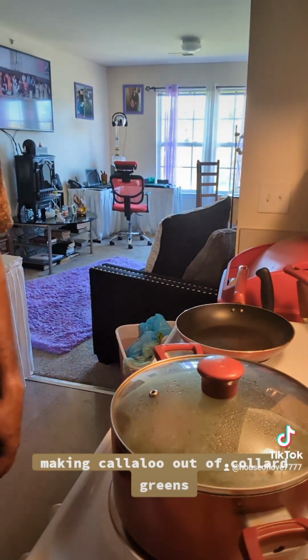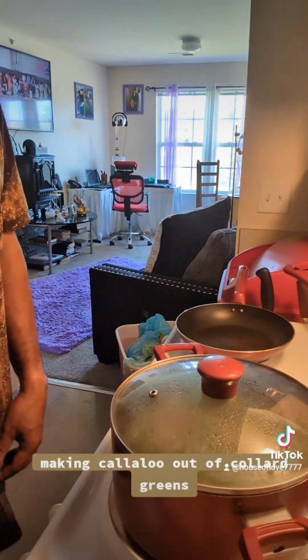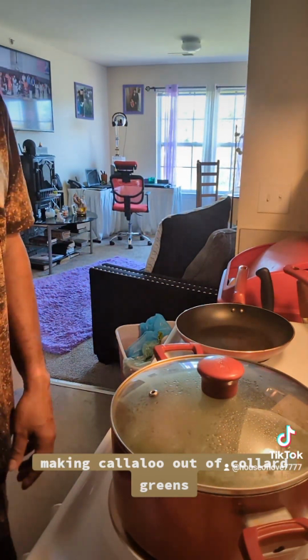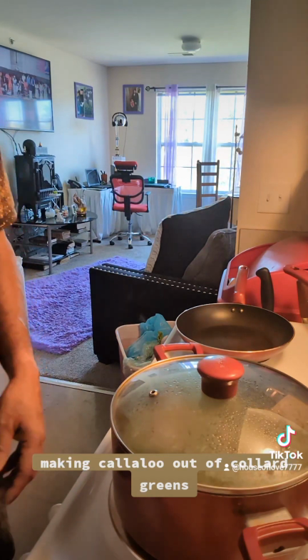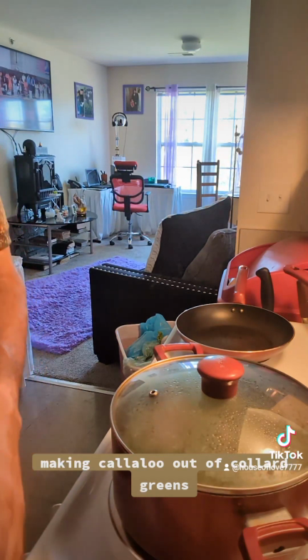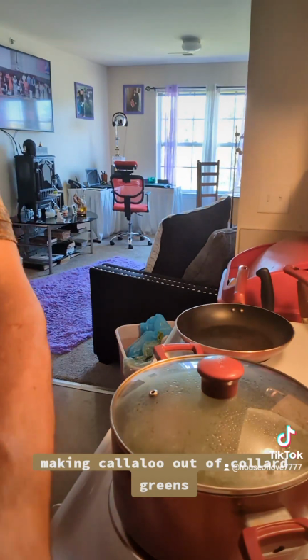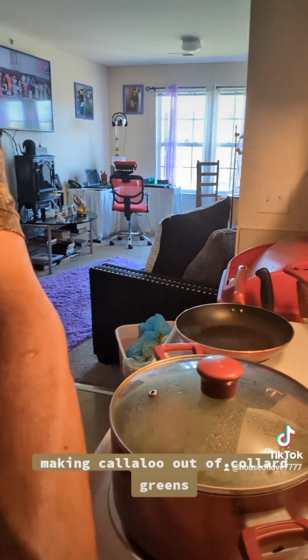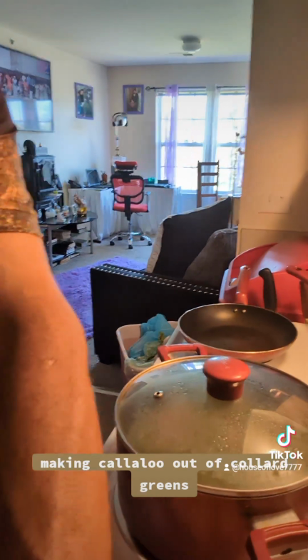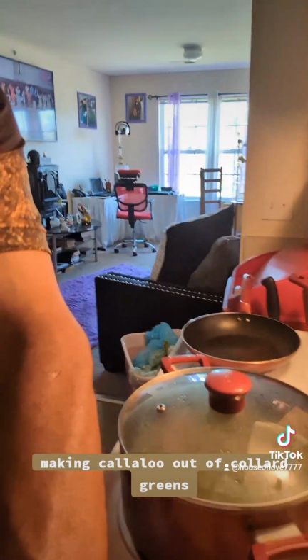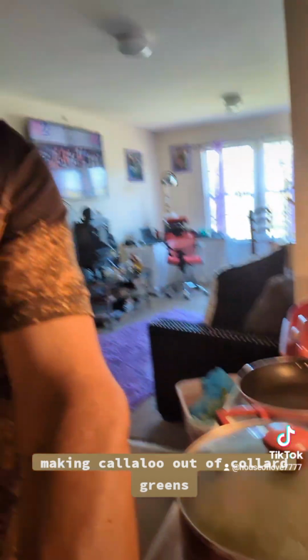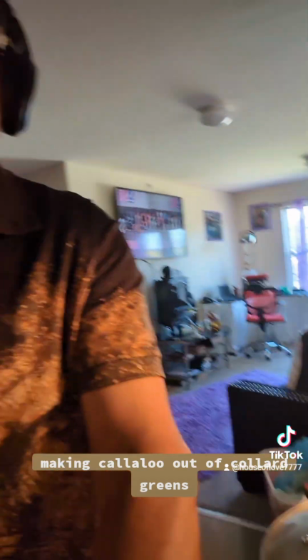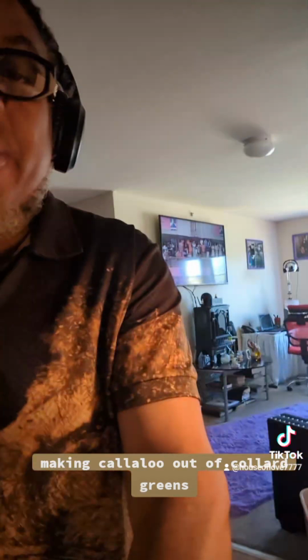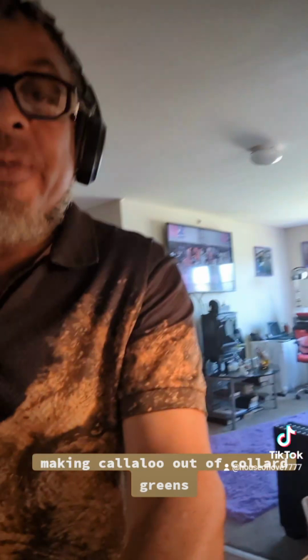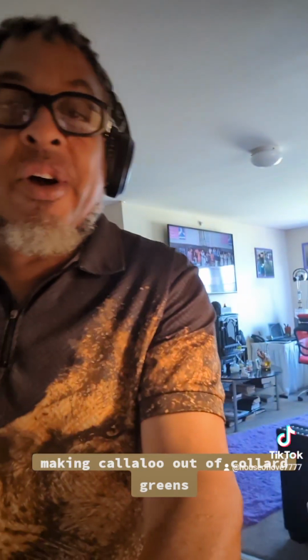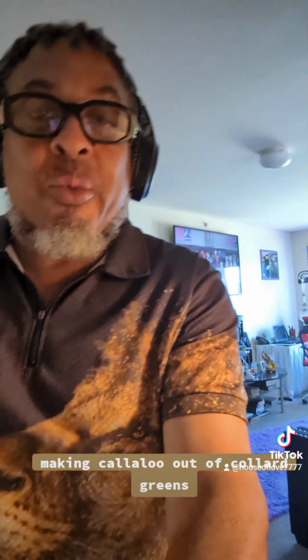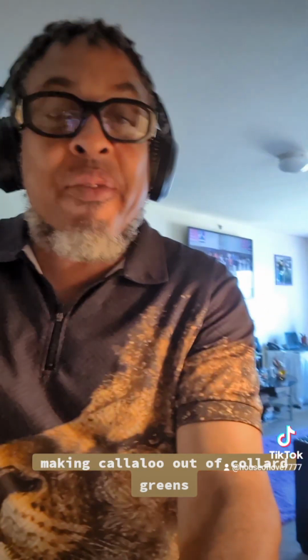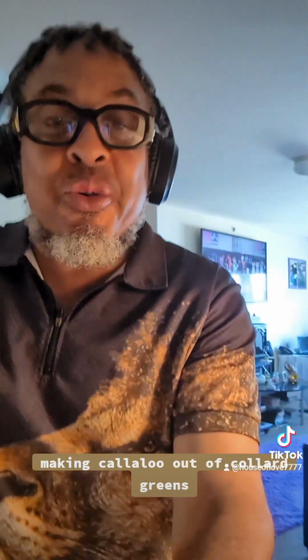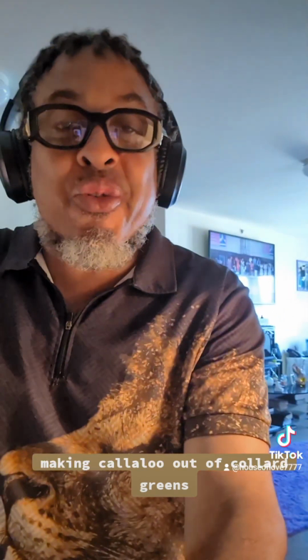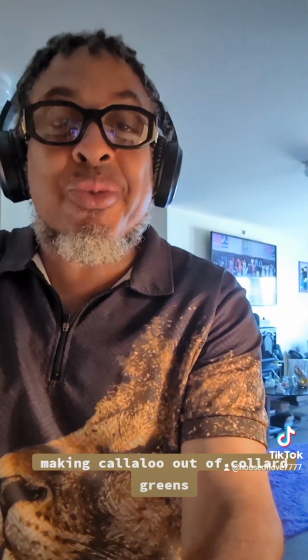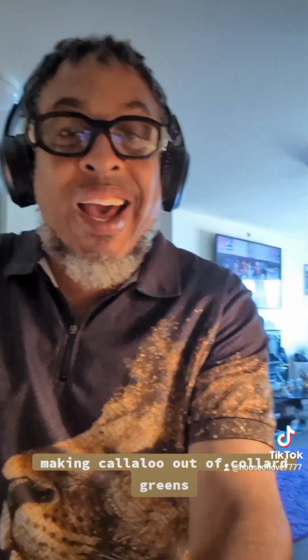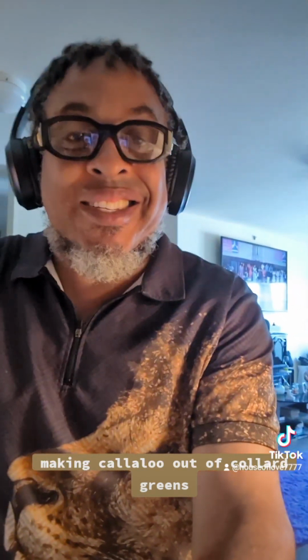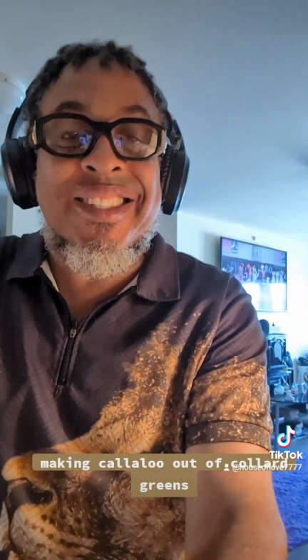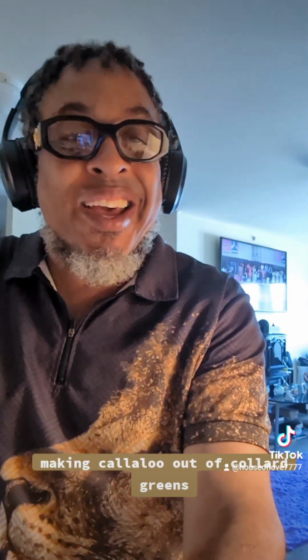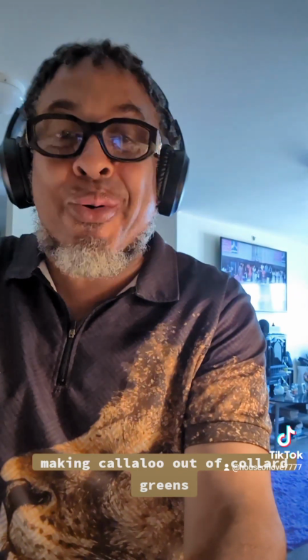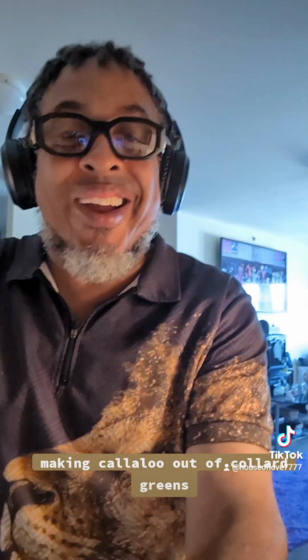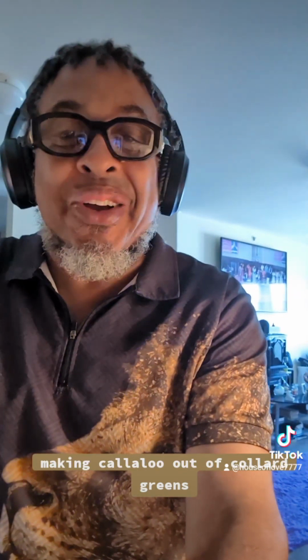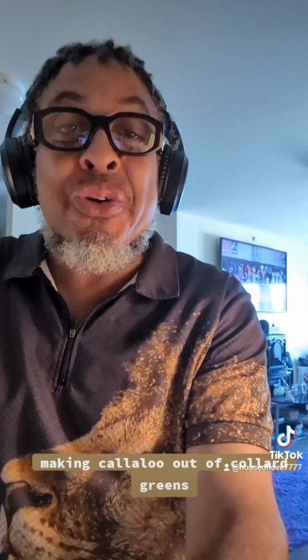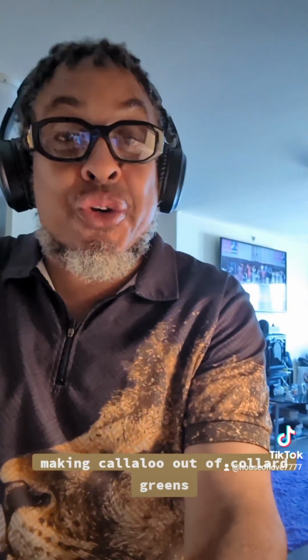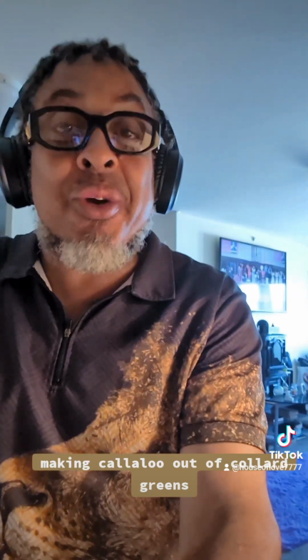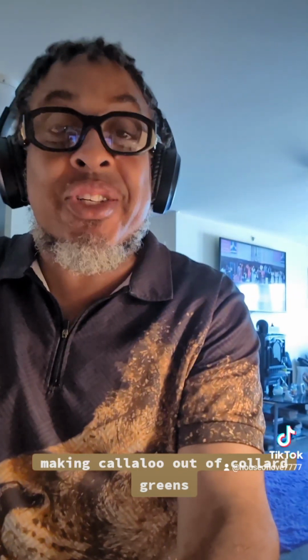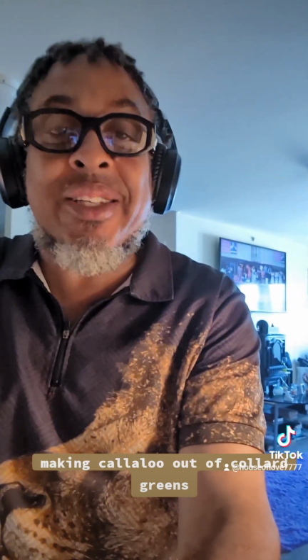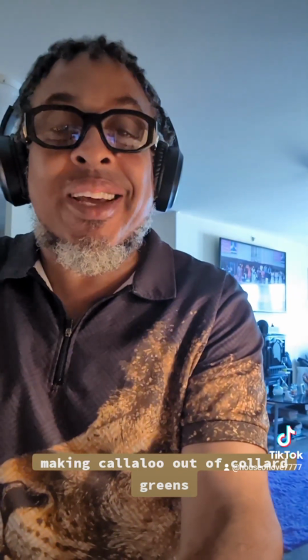Thank you everyone for watching my broadcast. Do remember, whatever you do for Christ will last, and prayer truly changes things.